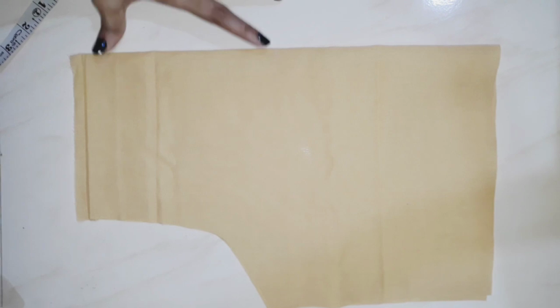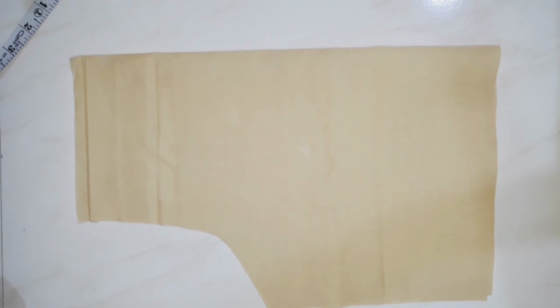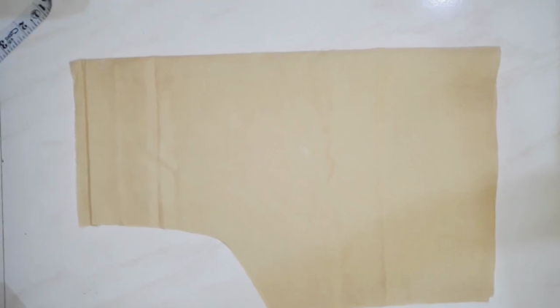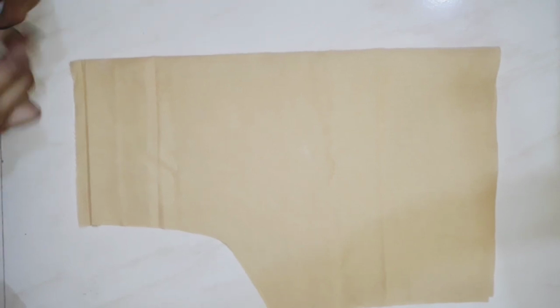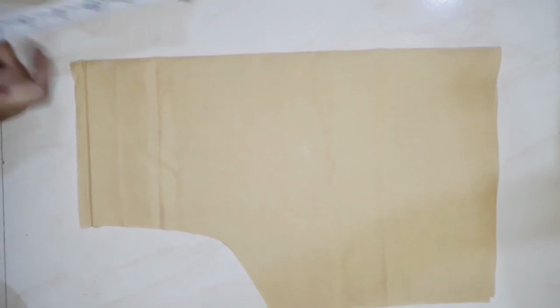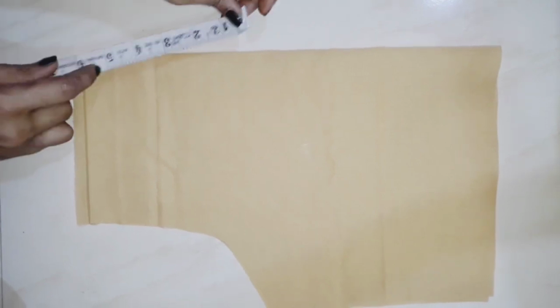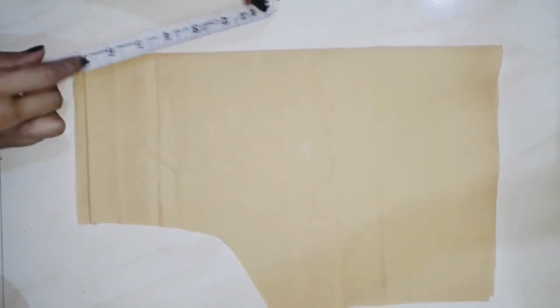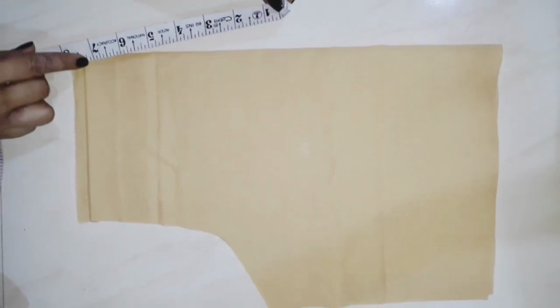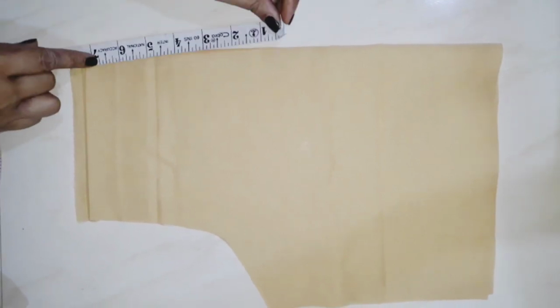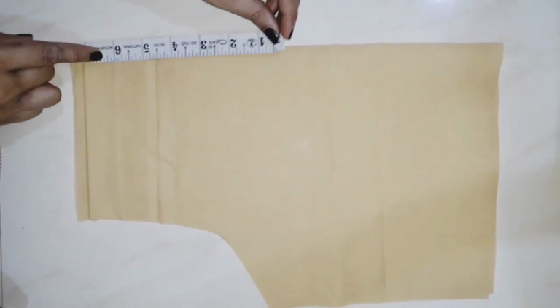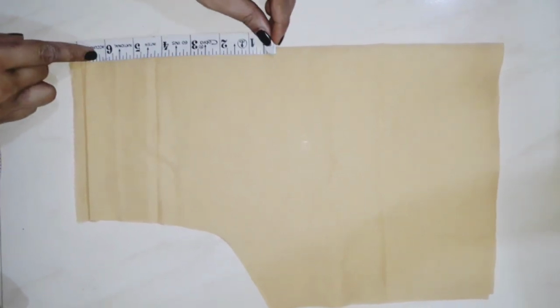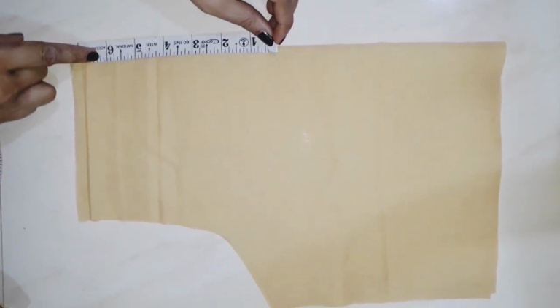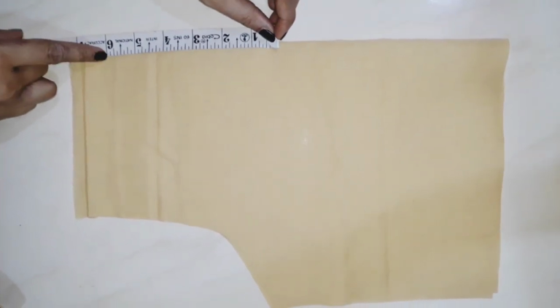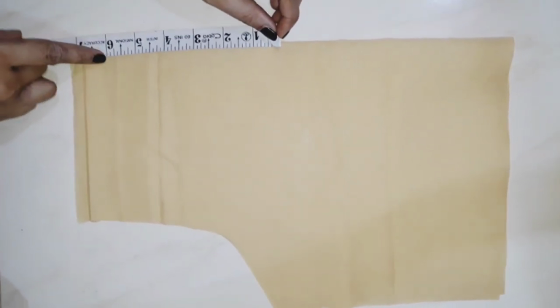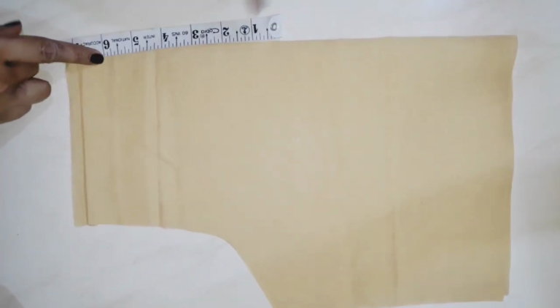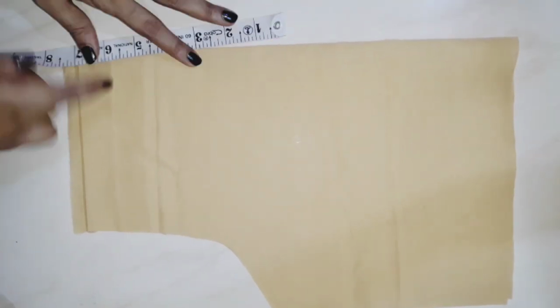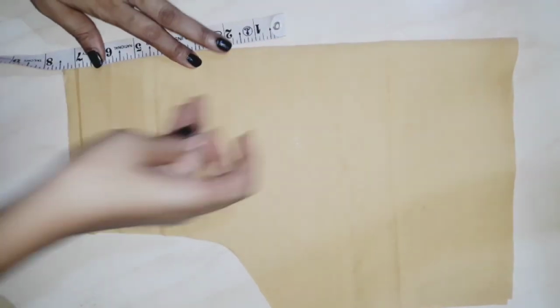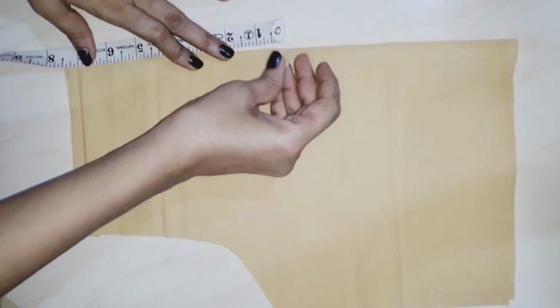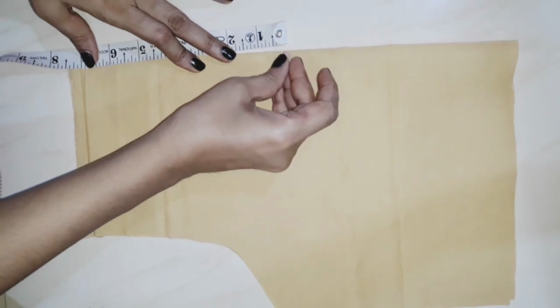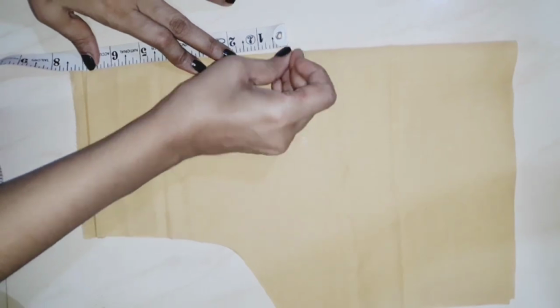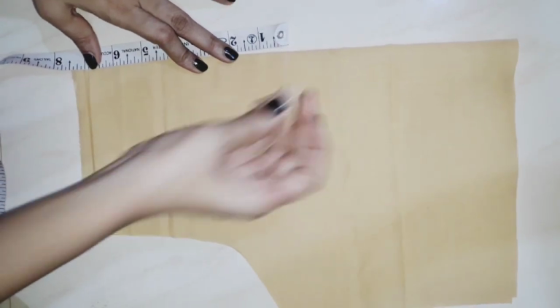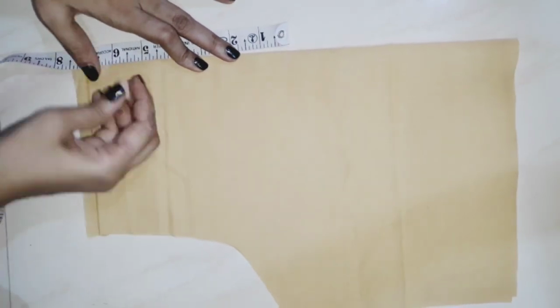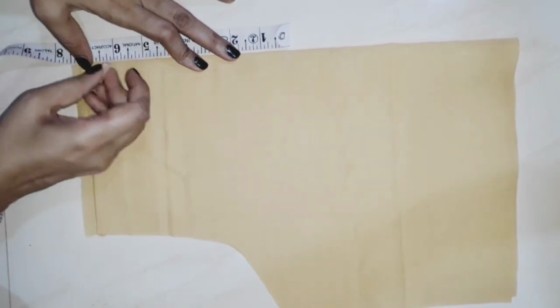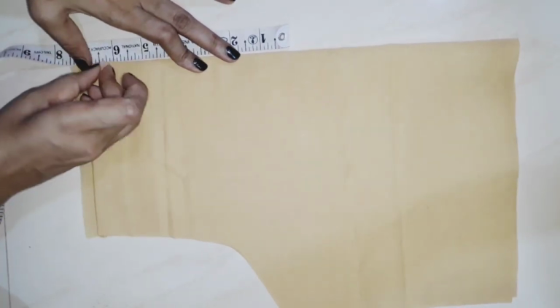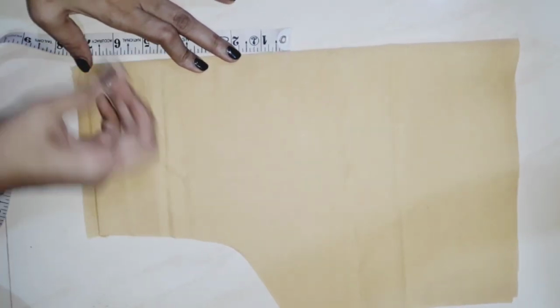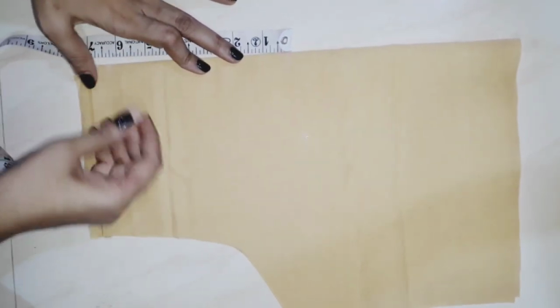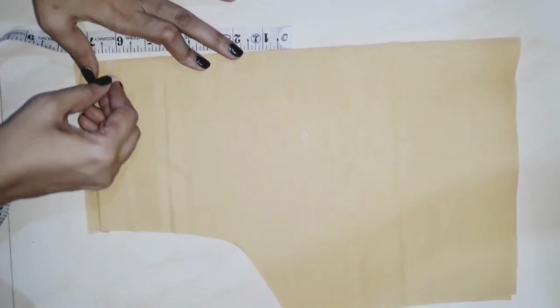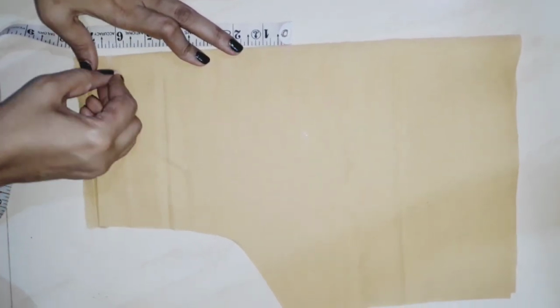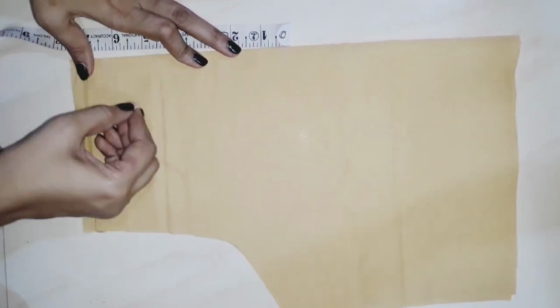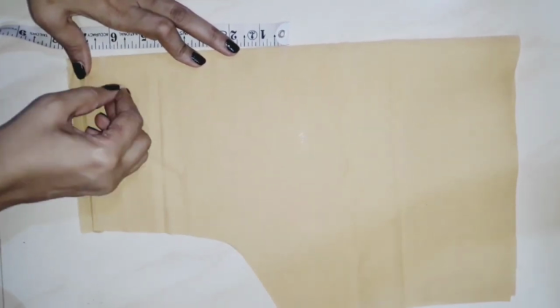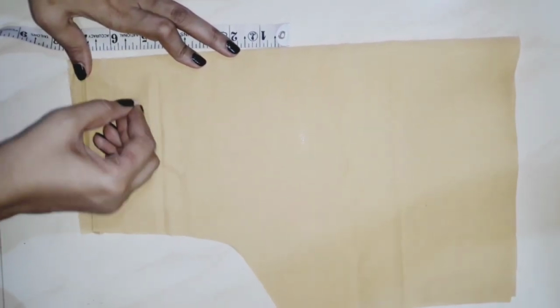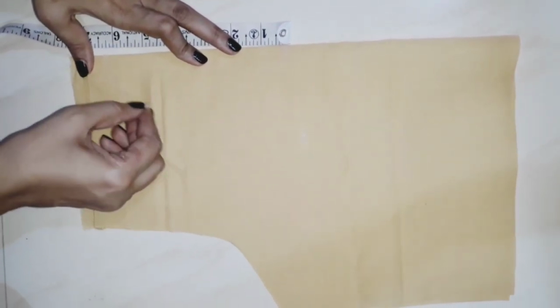I will make the back side of the lining. I will make the neck mark on the back side. I have a 6-inch mark on this side. I will cut it in a rice circle shape.